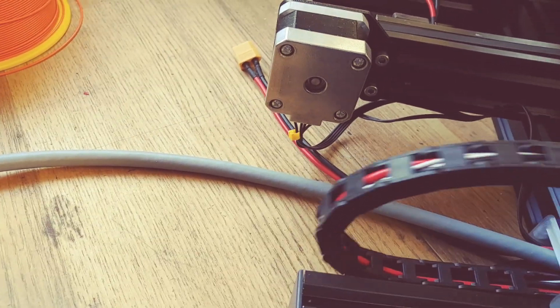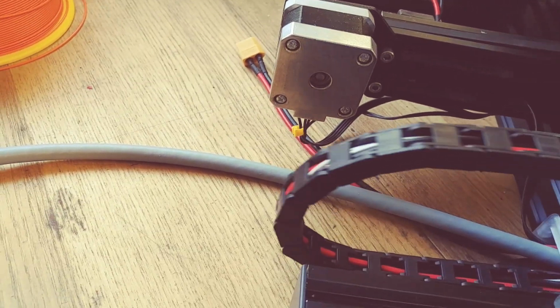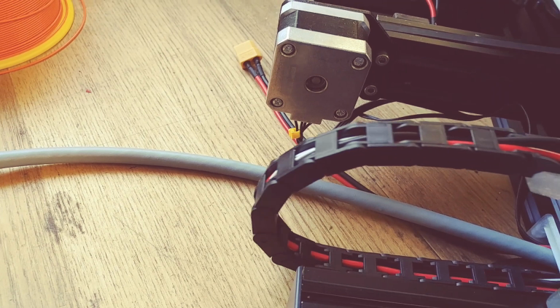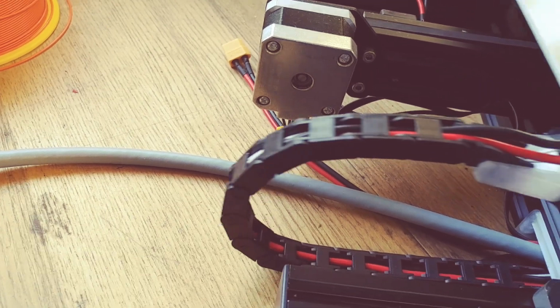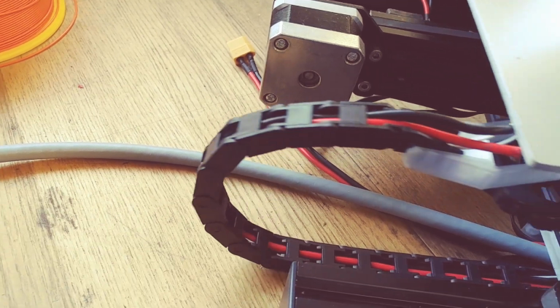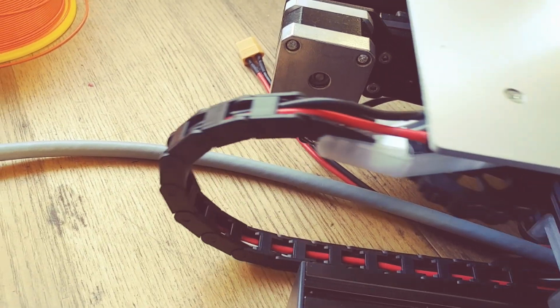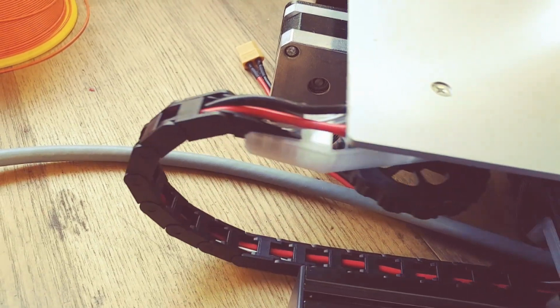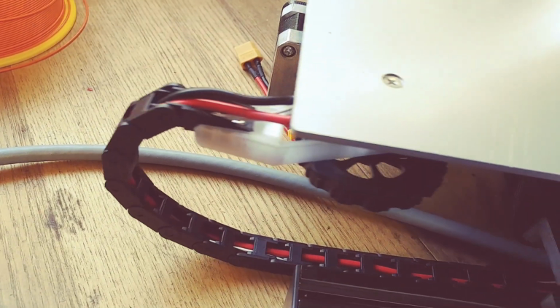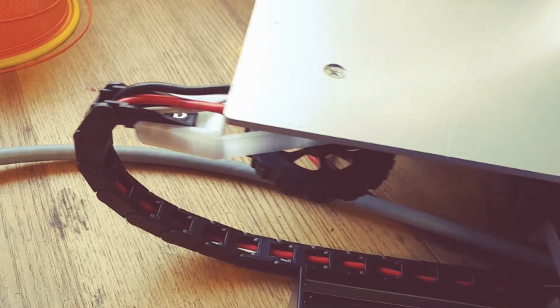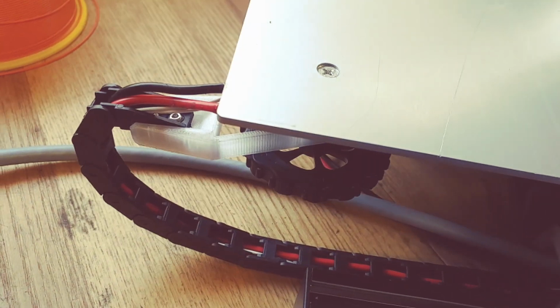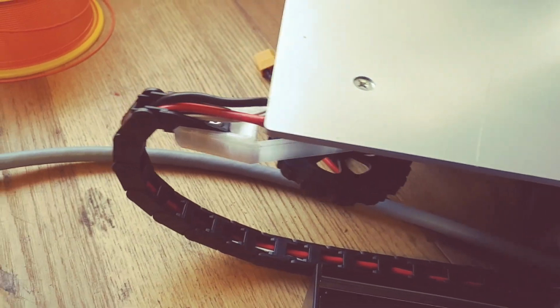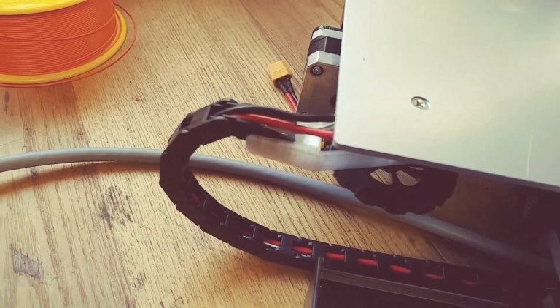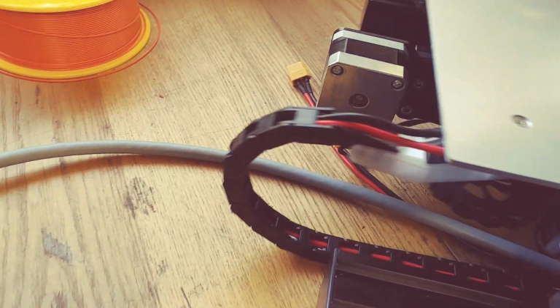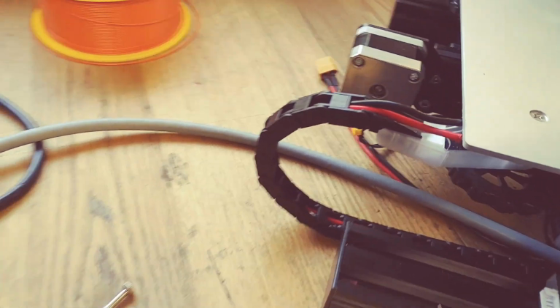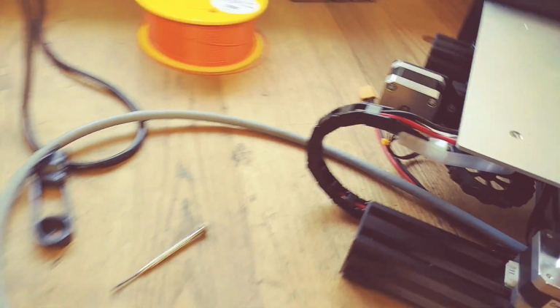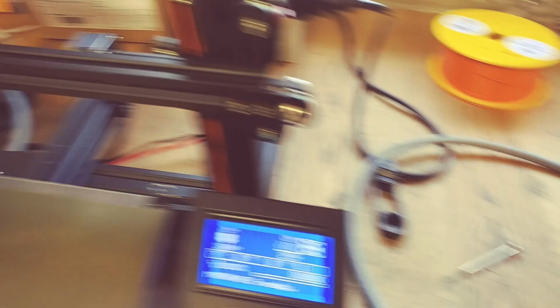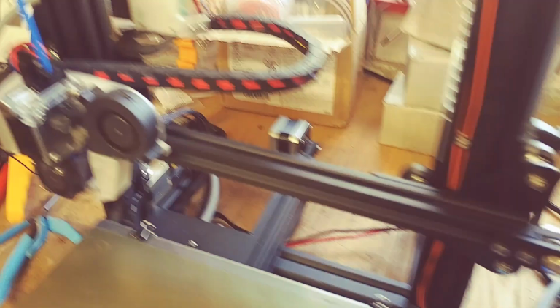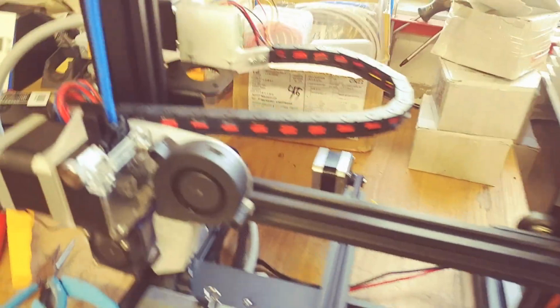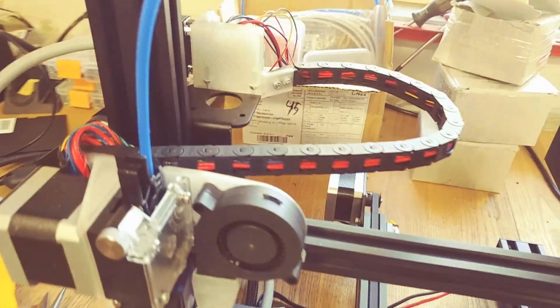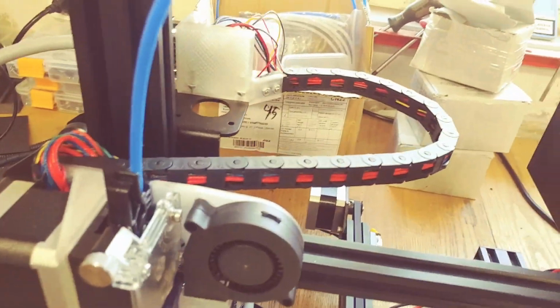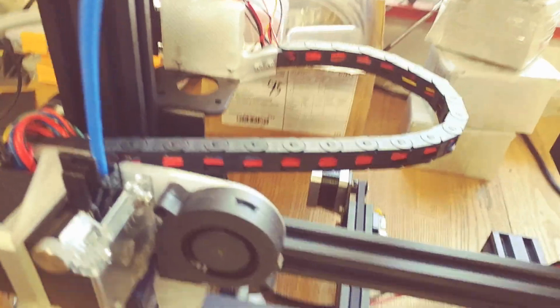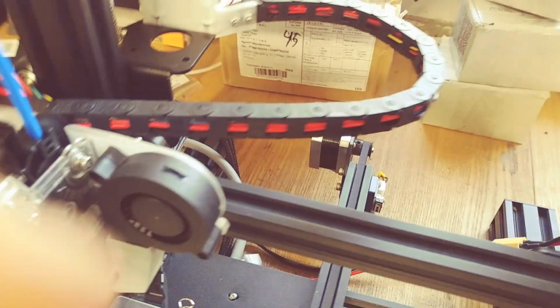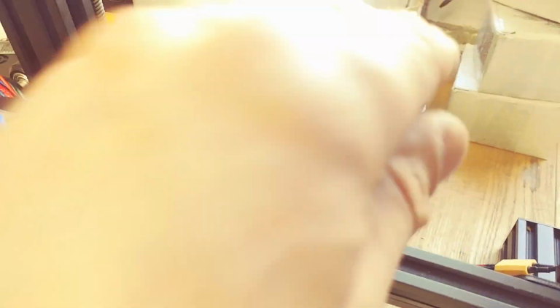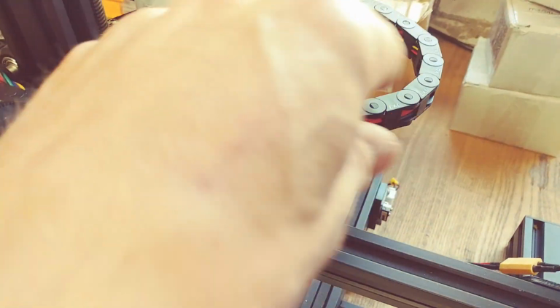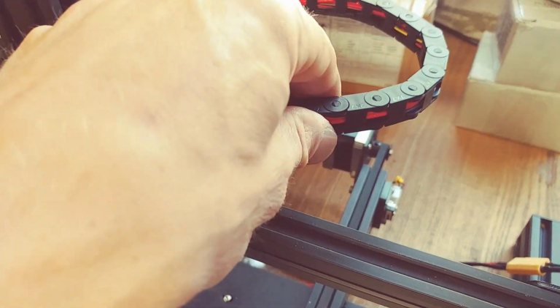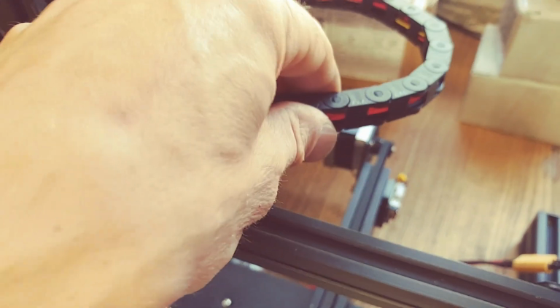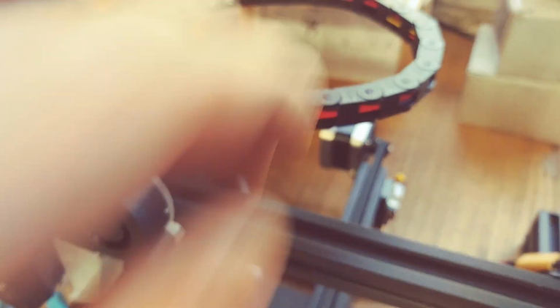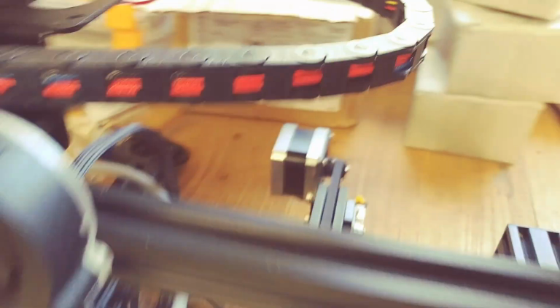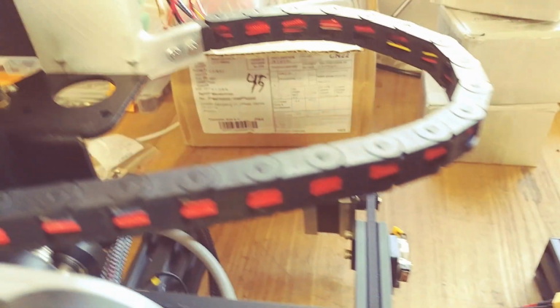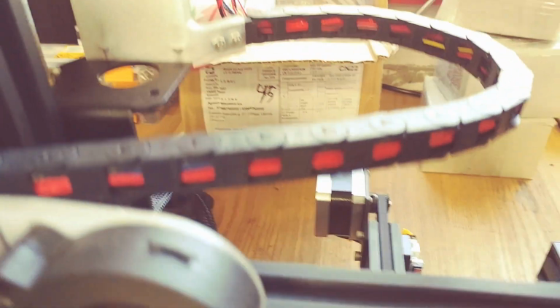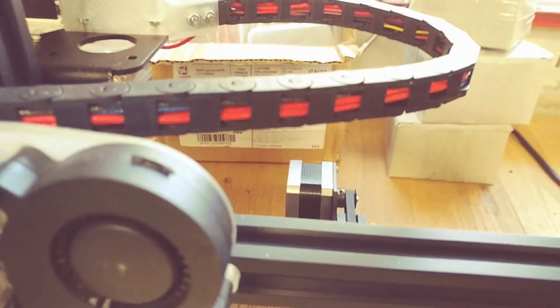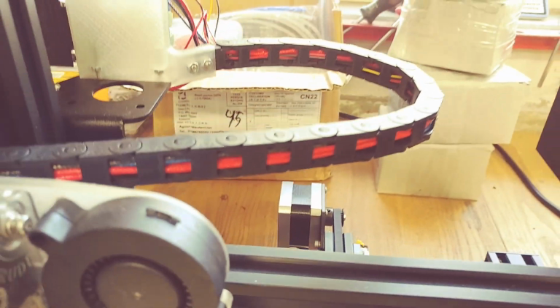I really like those drag chains because I'm going to be swapping this one to a 10mm — it's got a bit more cables in it.